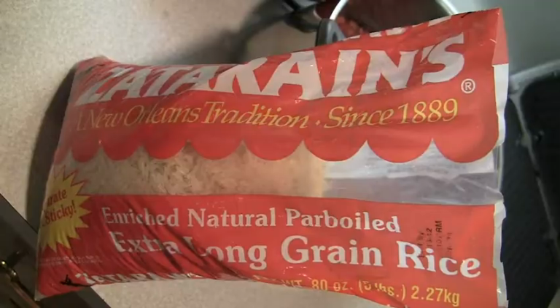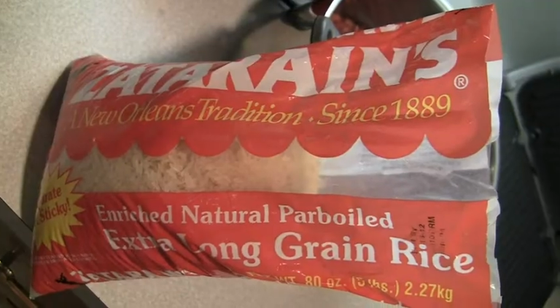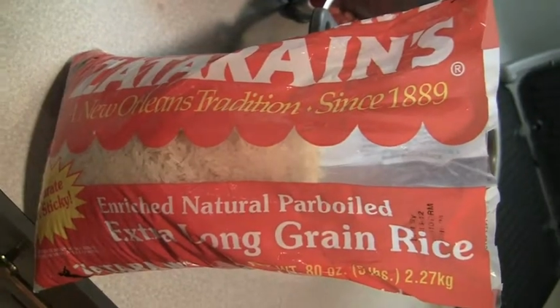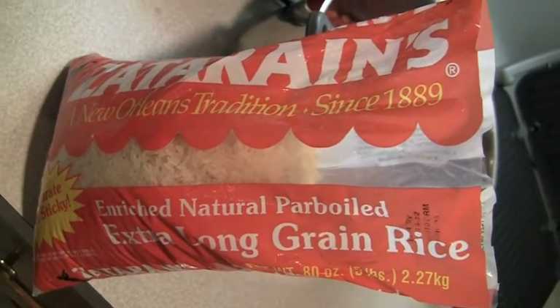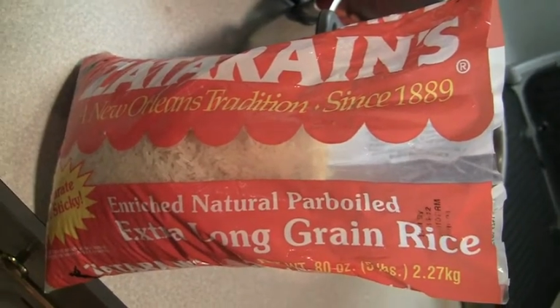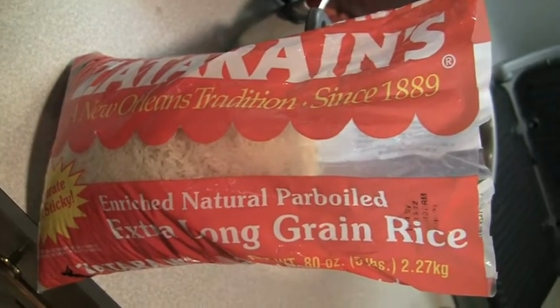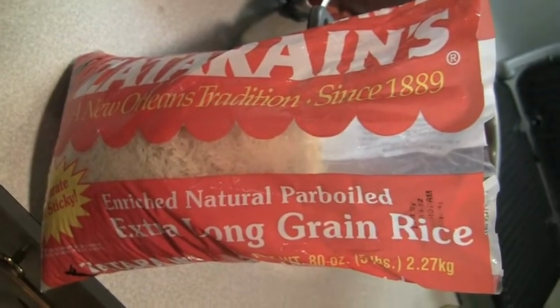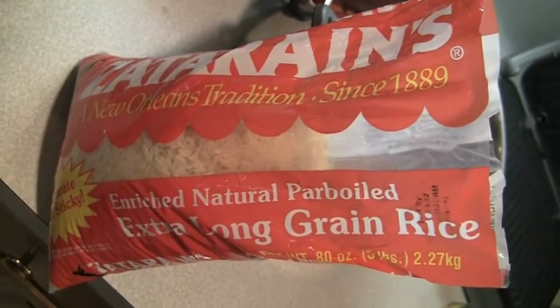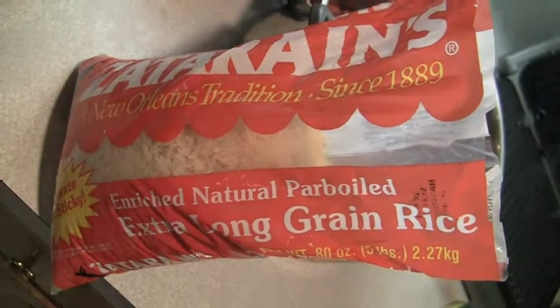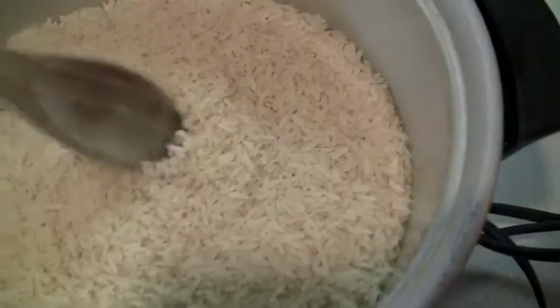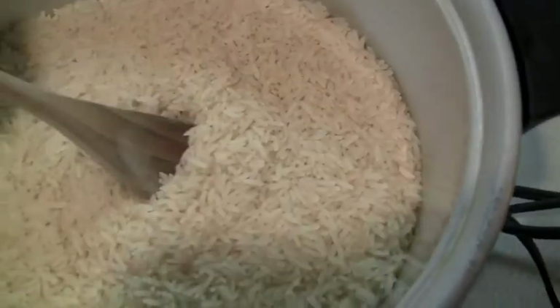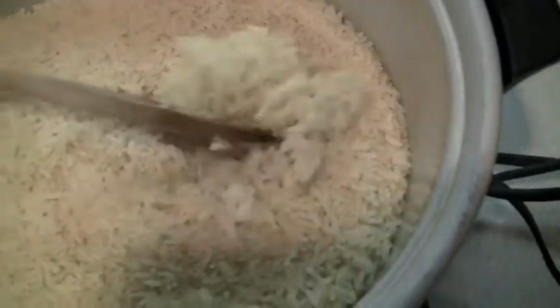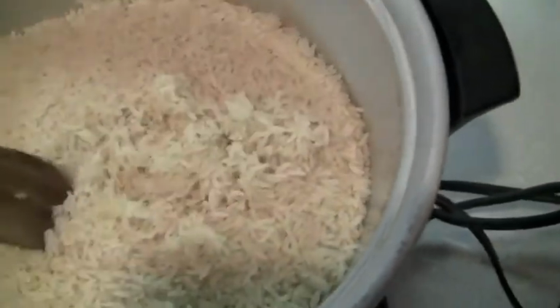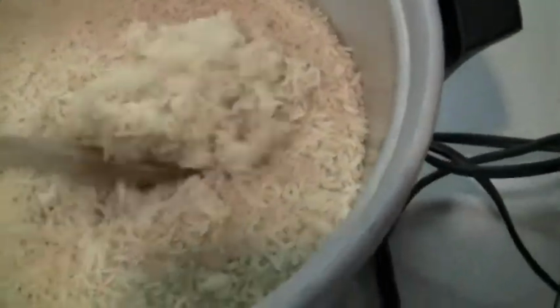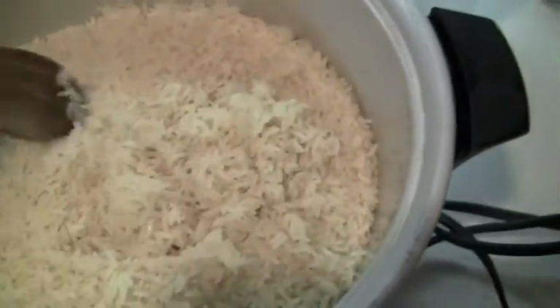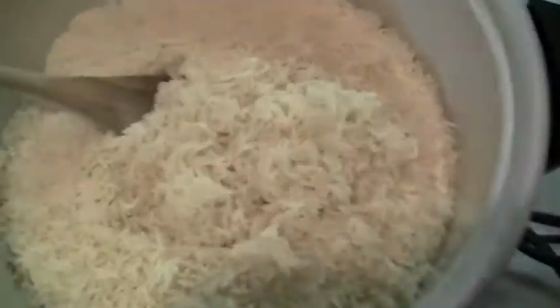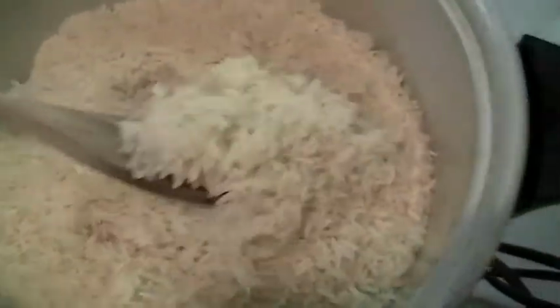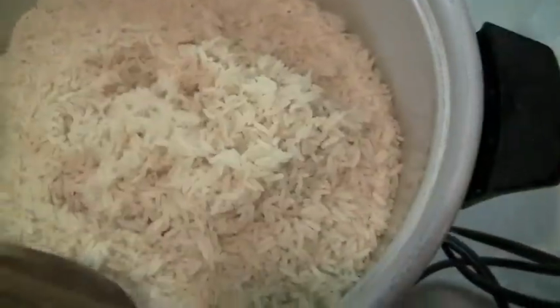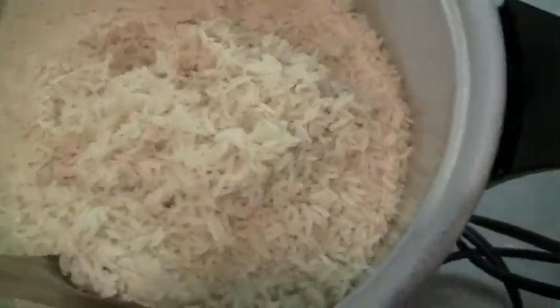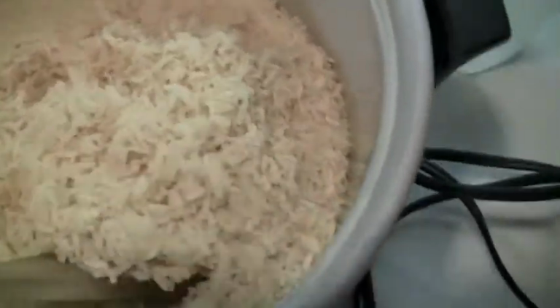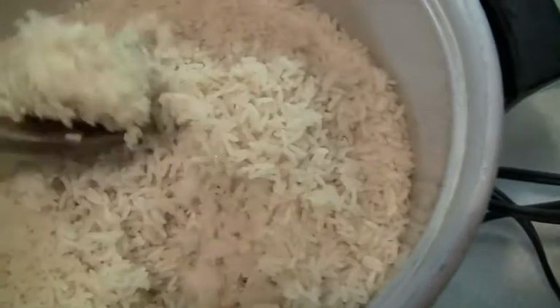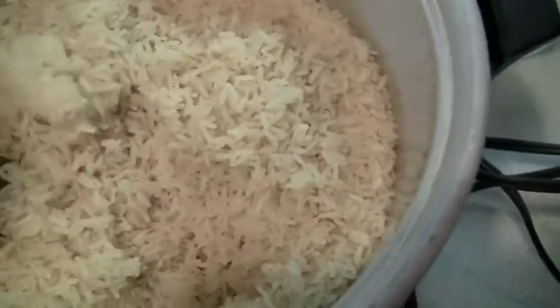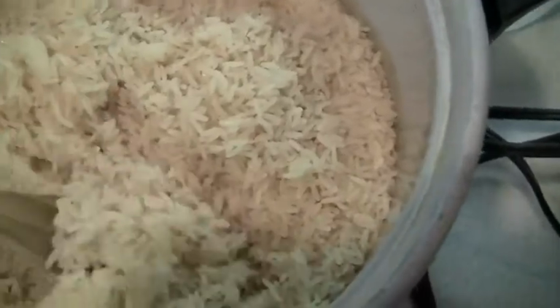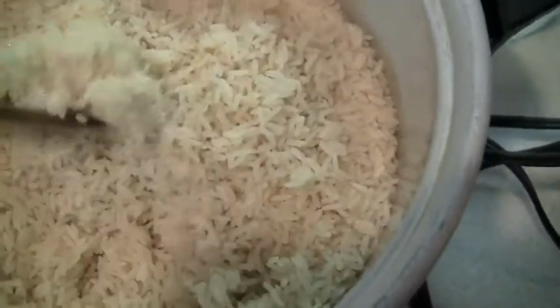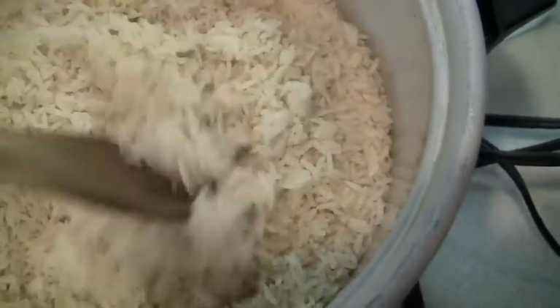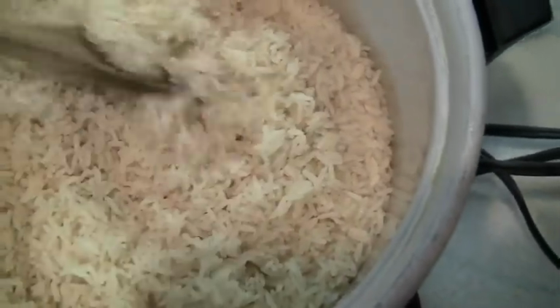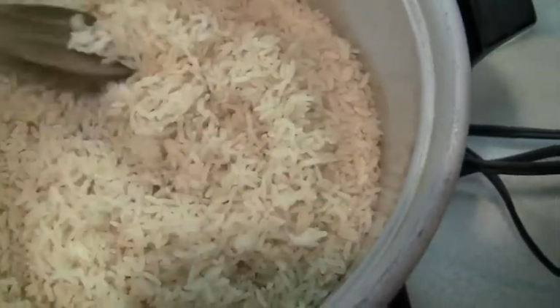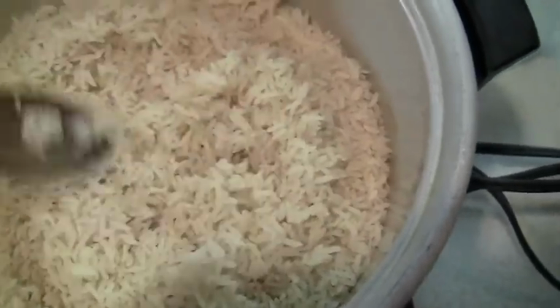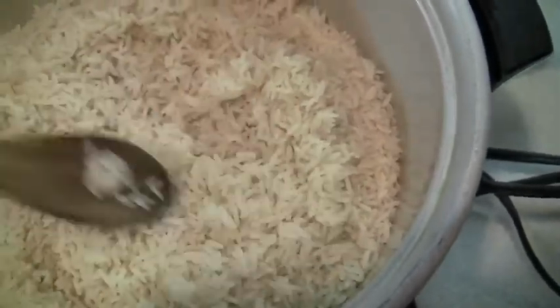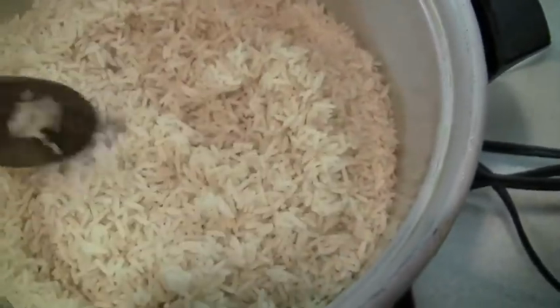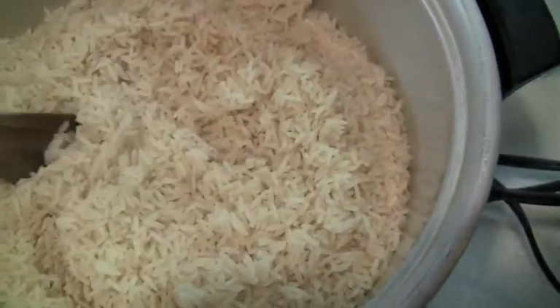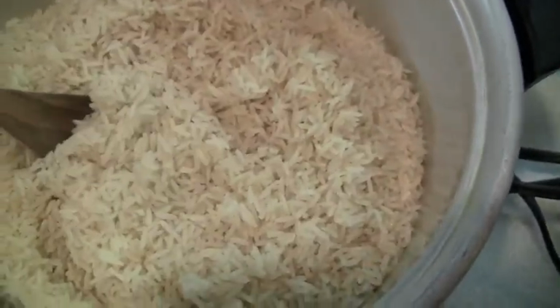I like this Zatarain's extra long grain rice. It fluffs up real good after you cook it. It's got kind of a brownish color to it. Separates real nice — makes great rice.